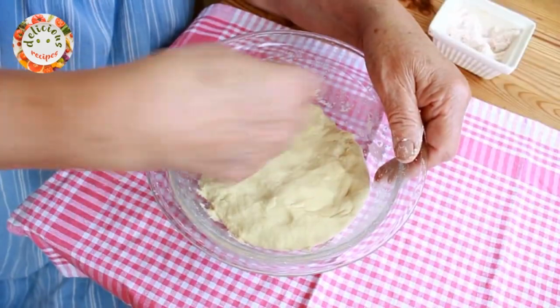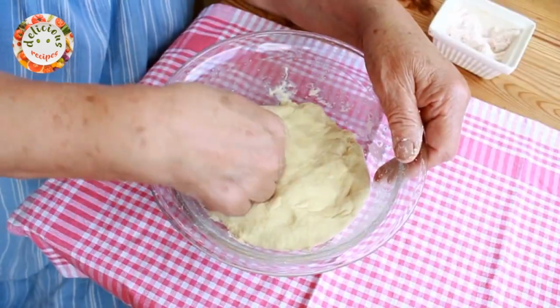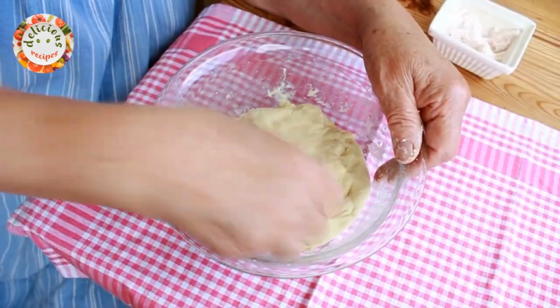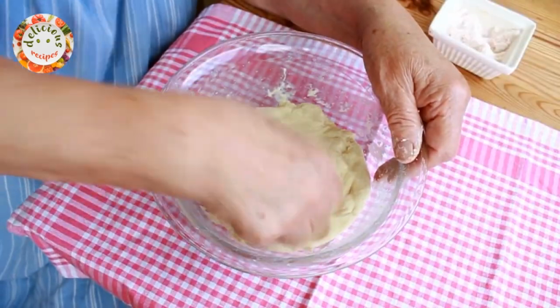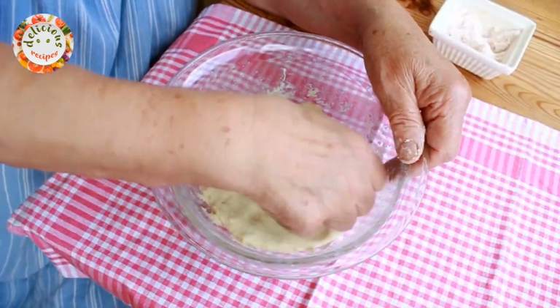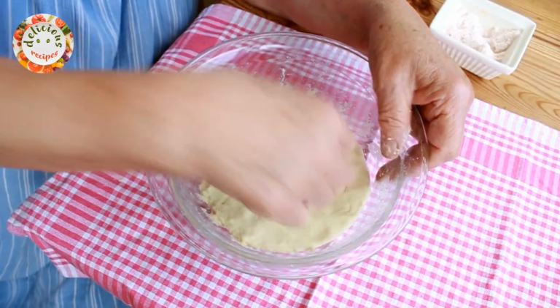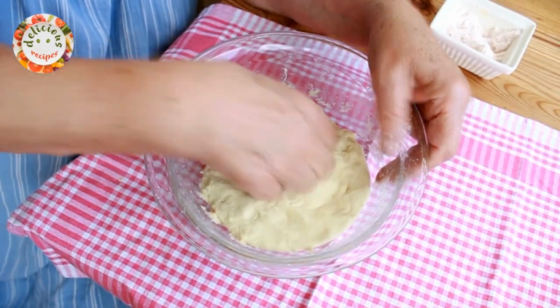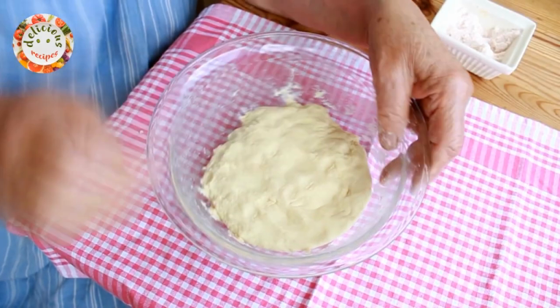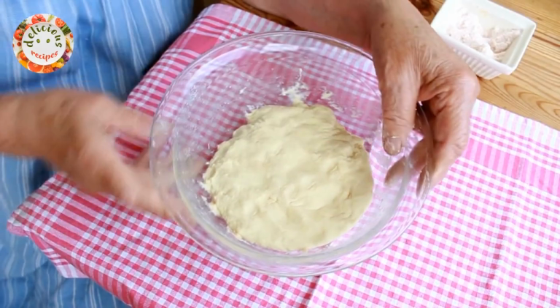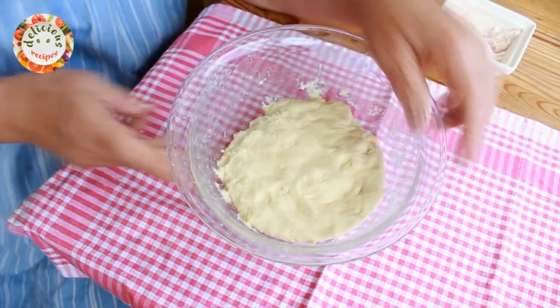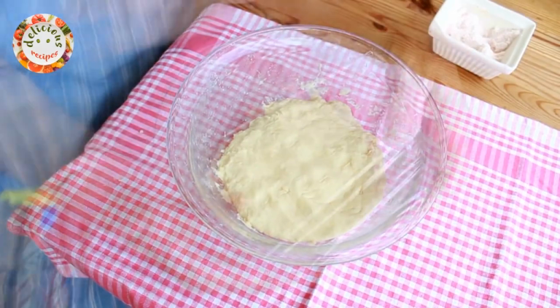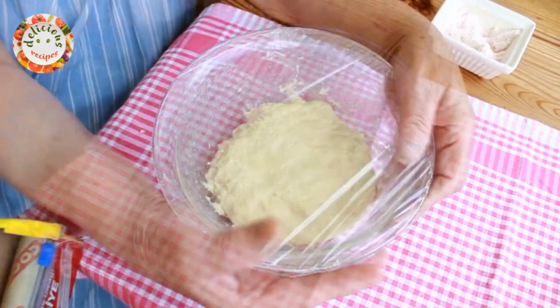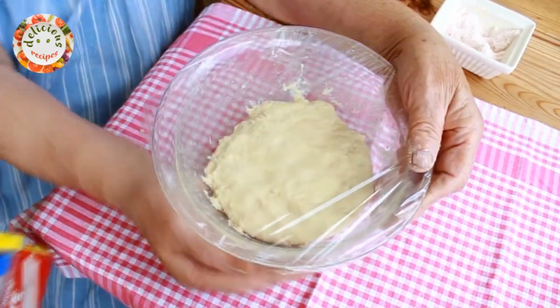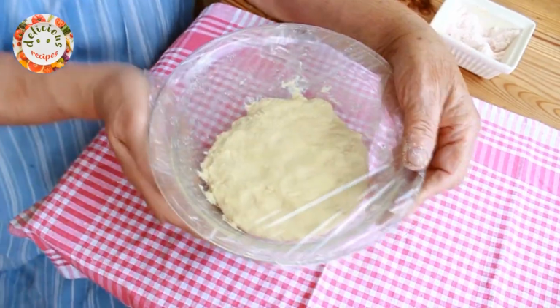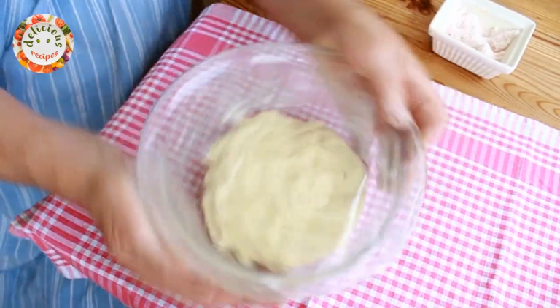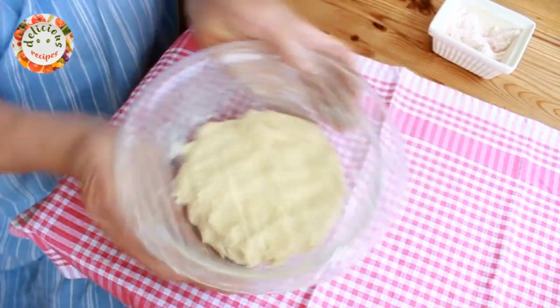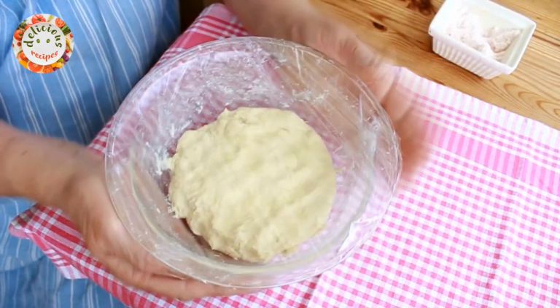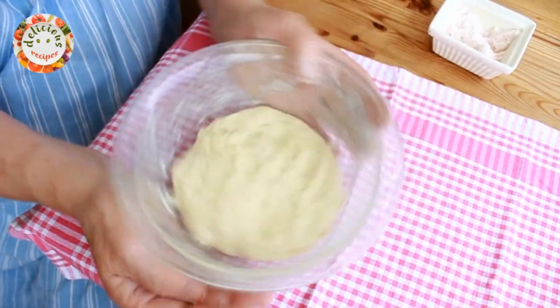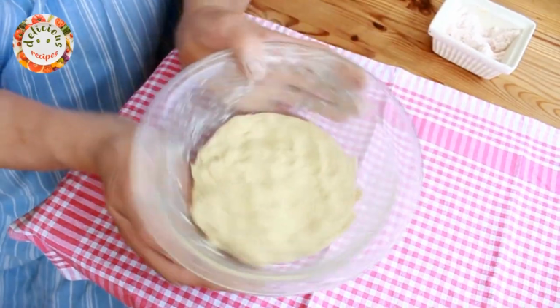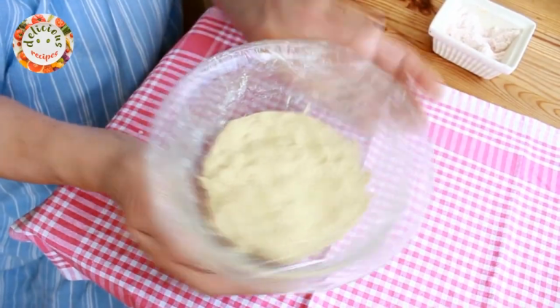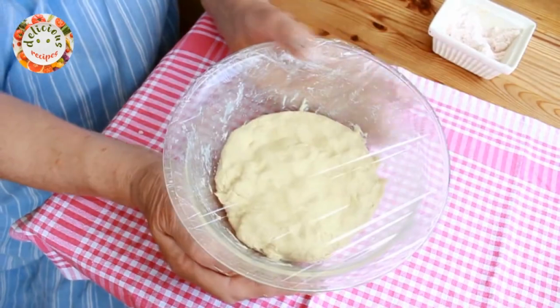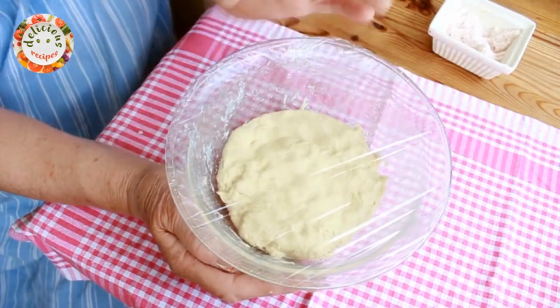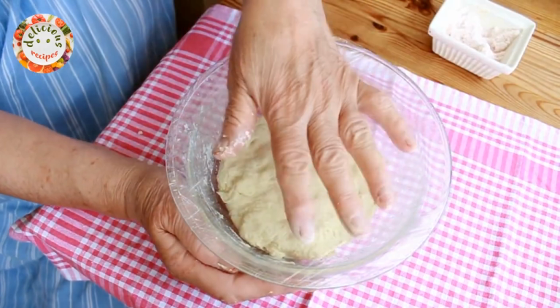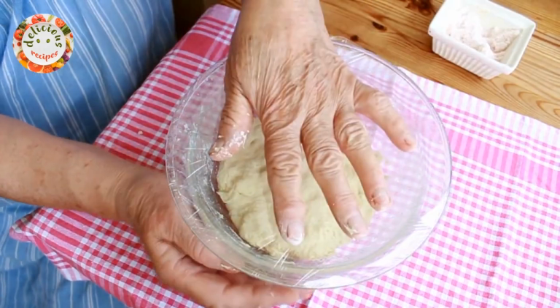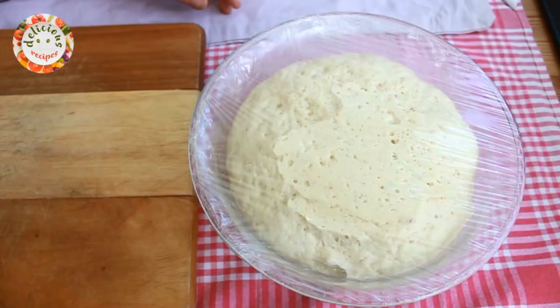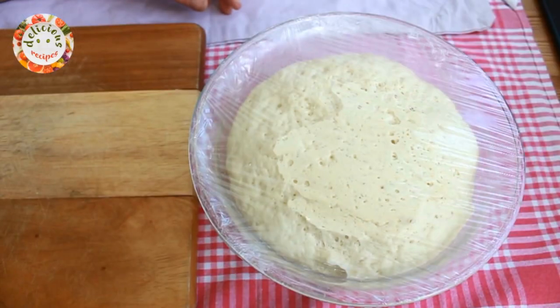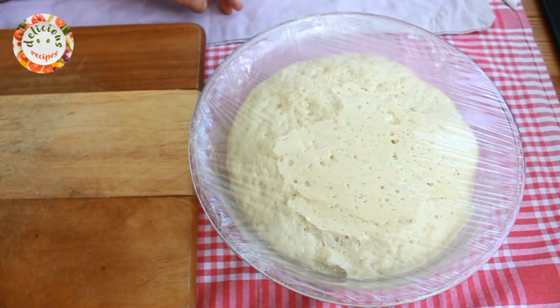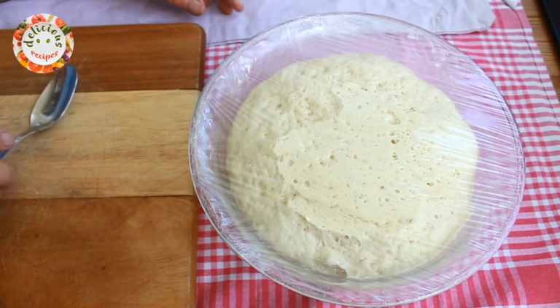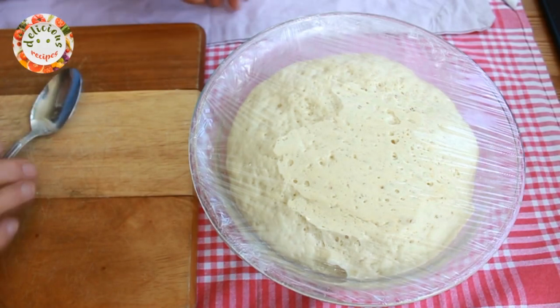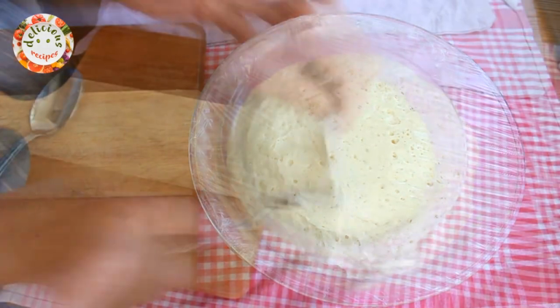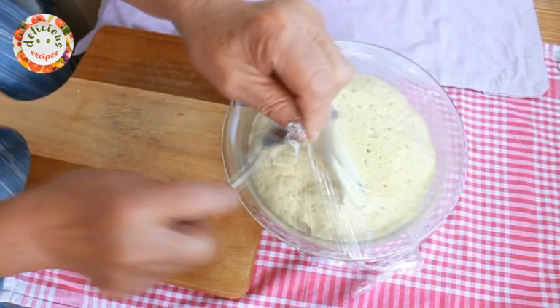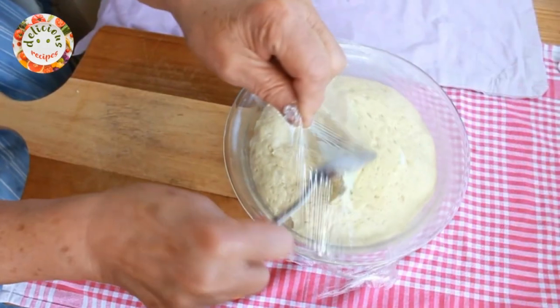I am now covering it with cling film and leaving it to rest for half an hour. After half an hour, the dough has risen beautifully.